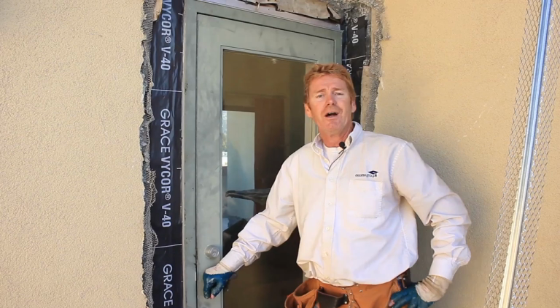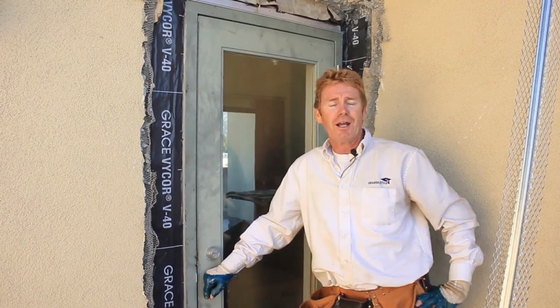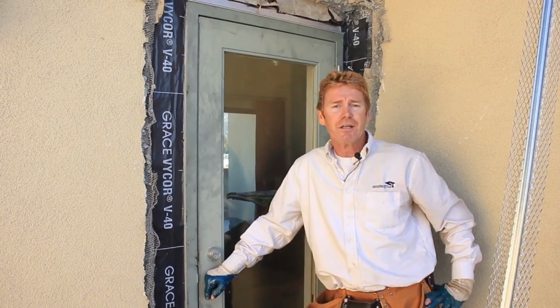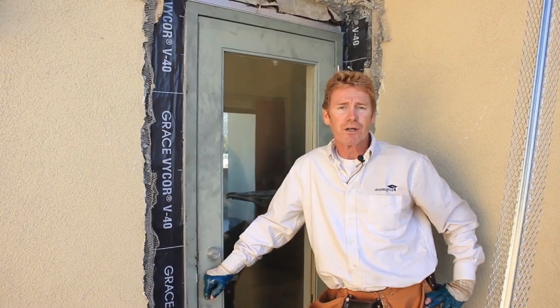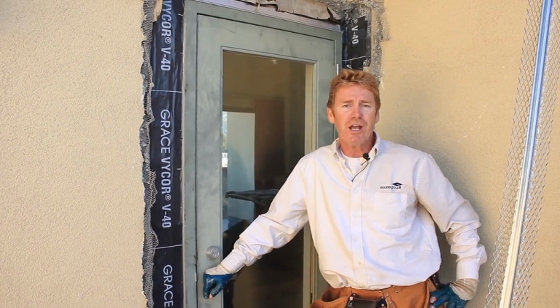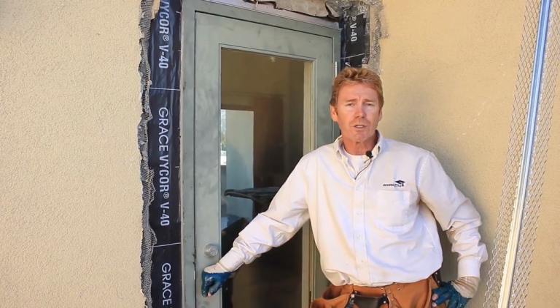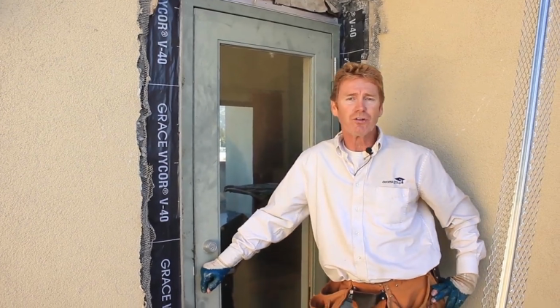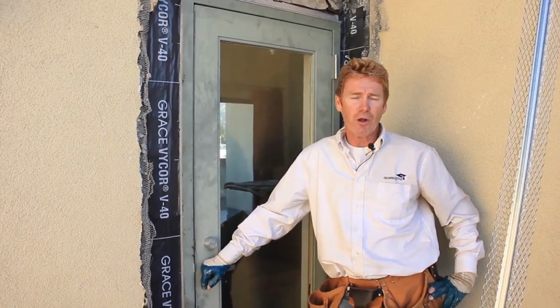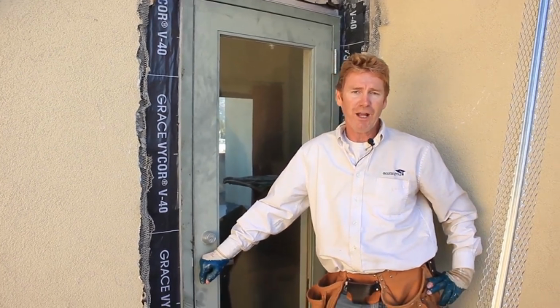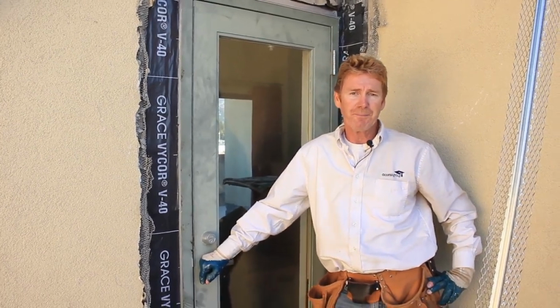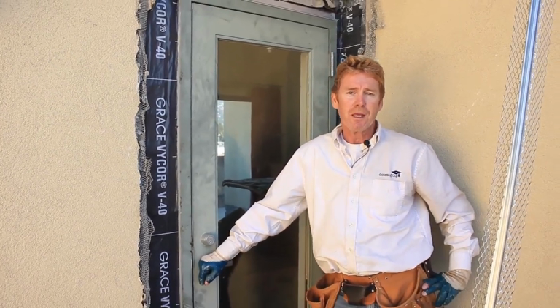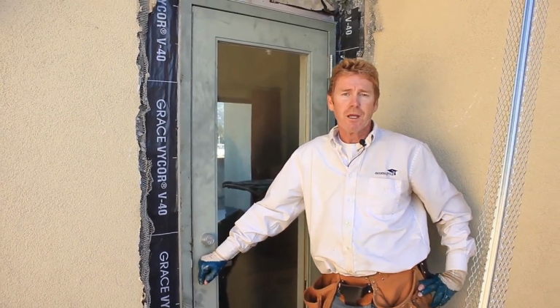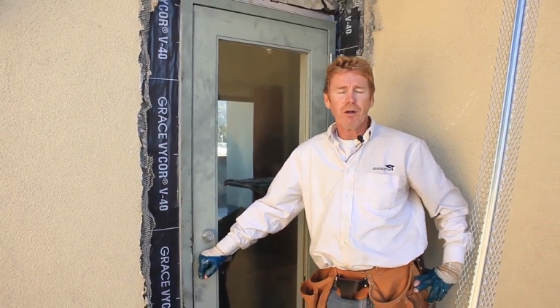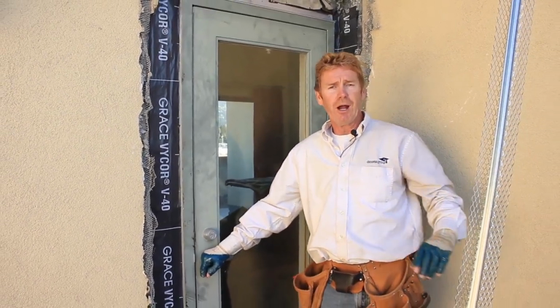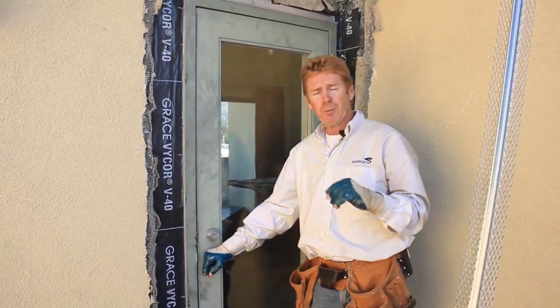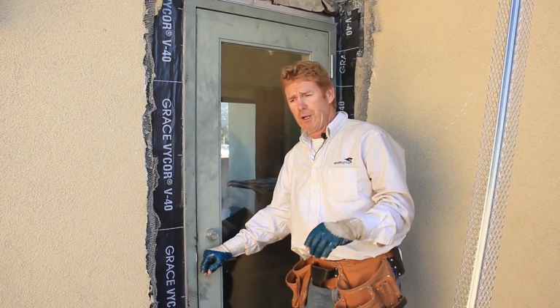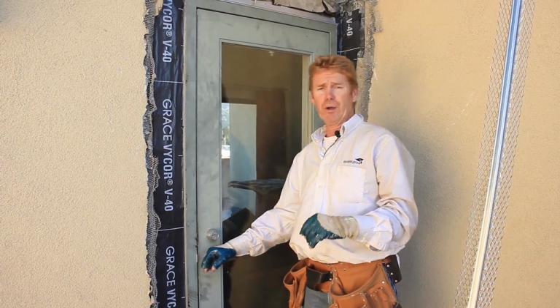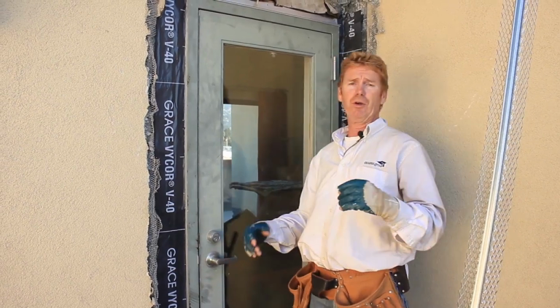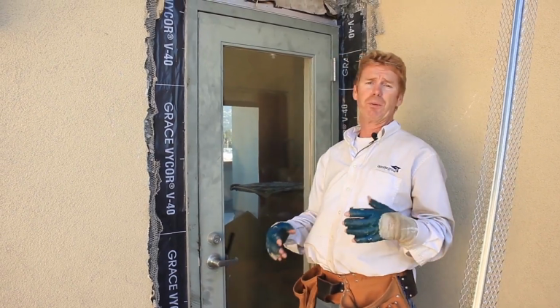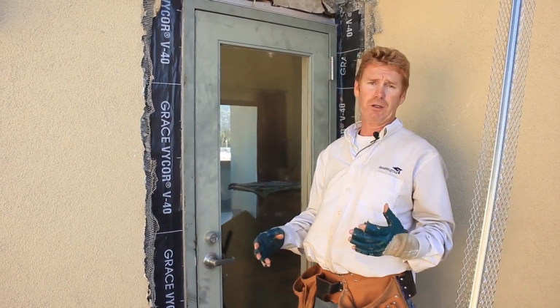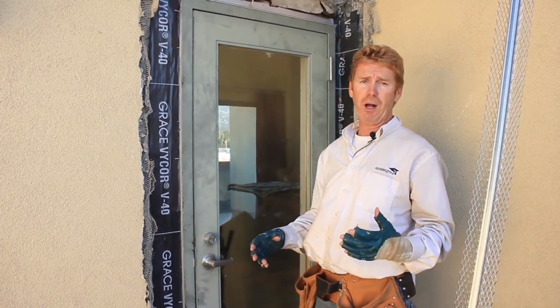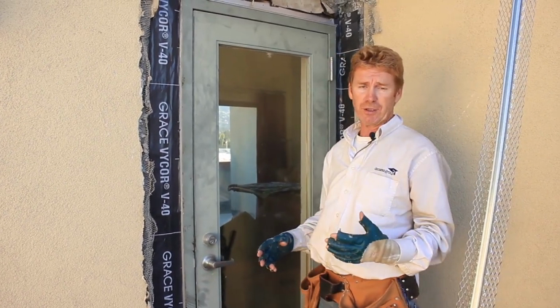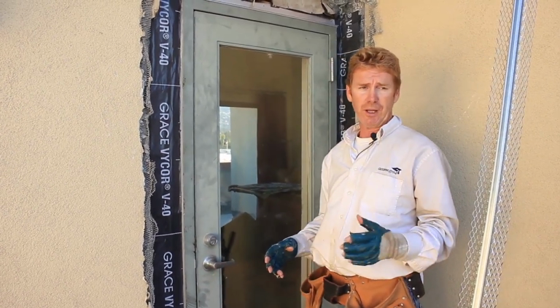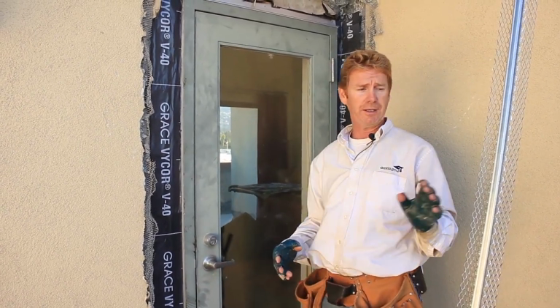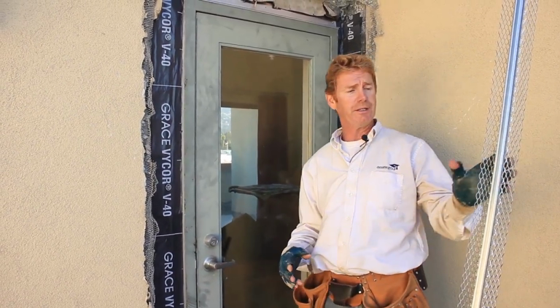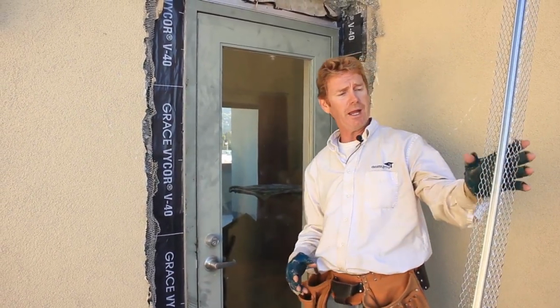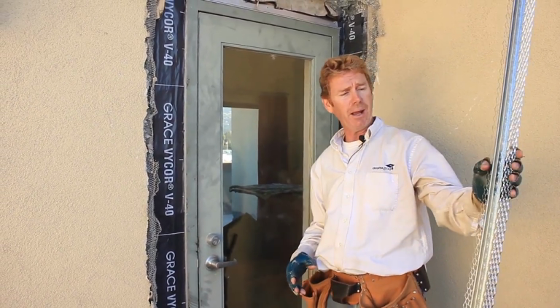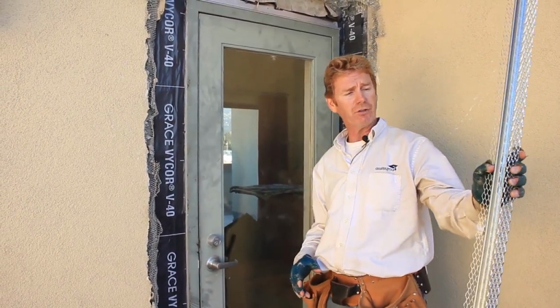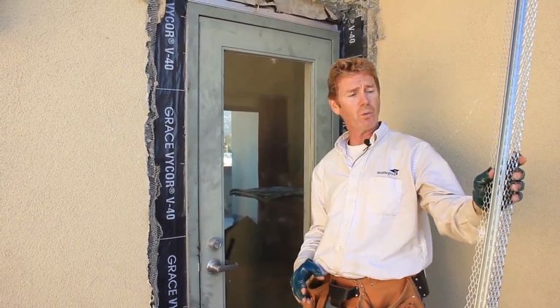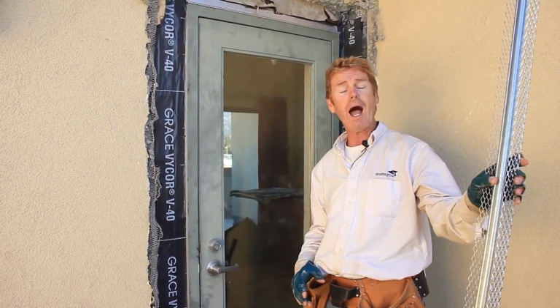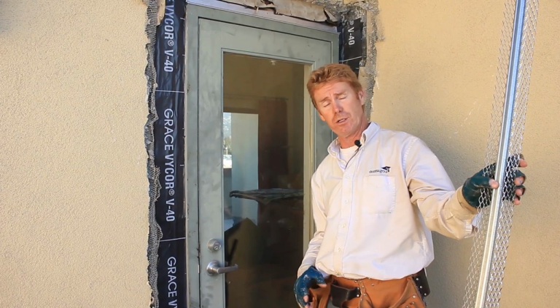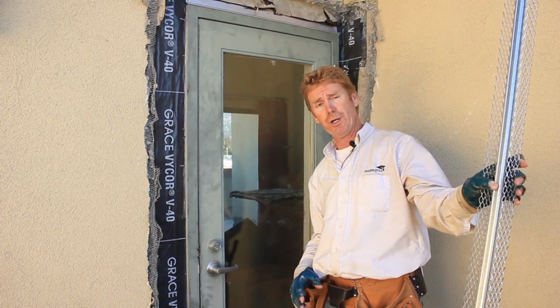Hi guys, Kirk and Jay here with Kirk Giordano plastering. Earlier I explained what we were going to do on a particular project and today I'm actually showing how we're doing it.